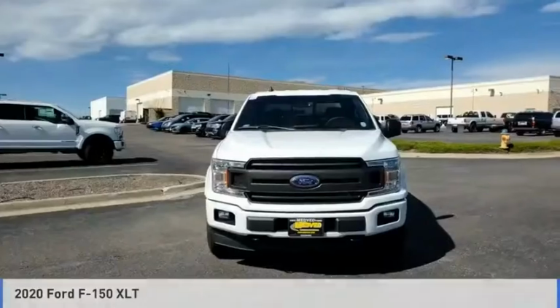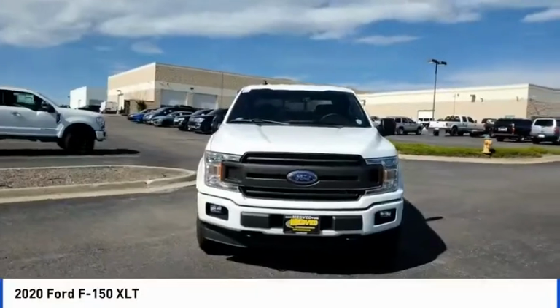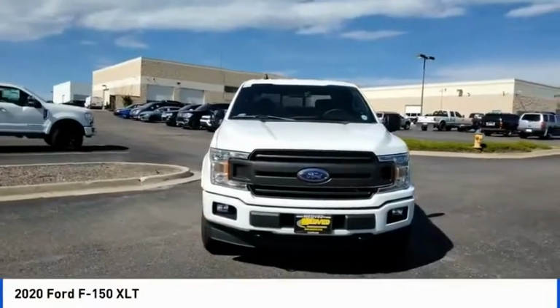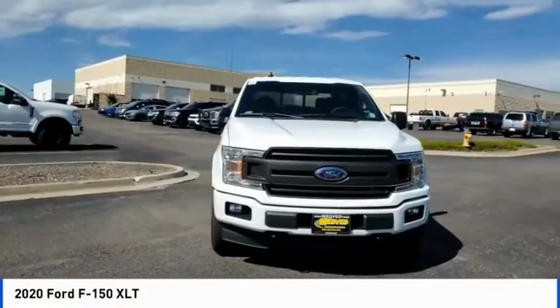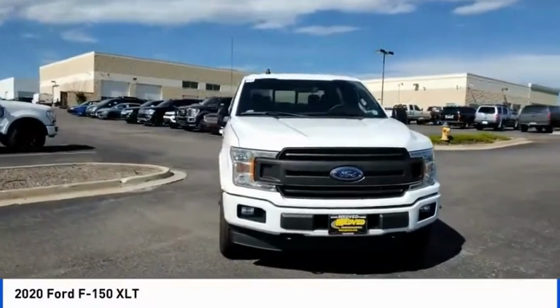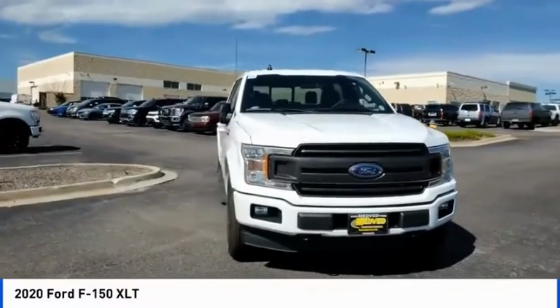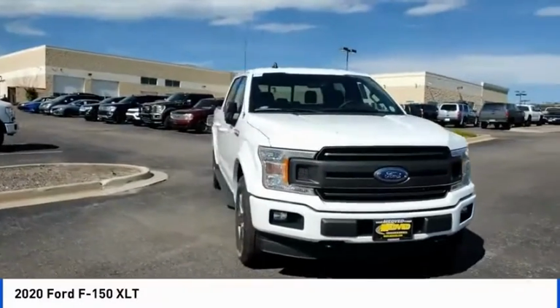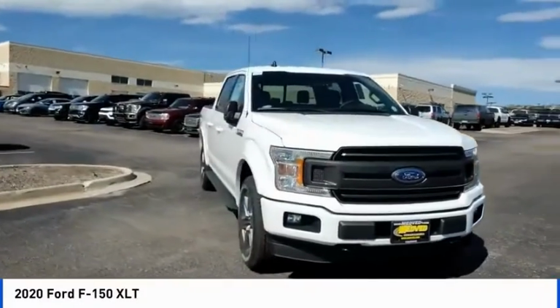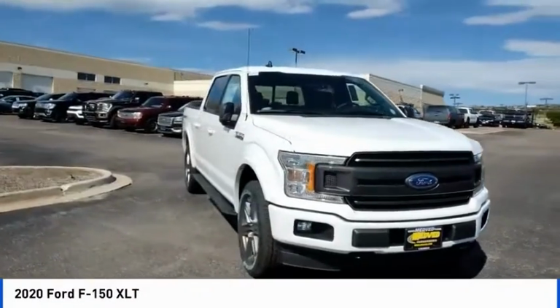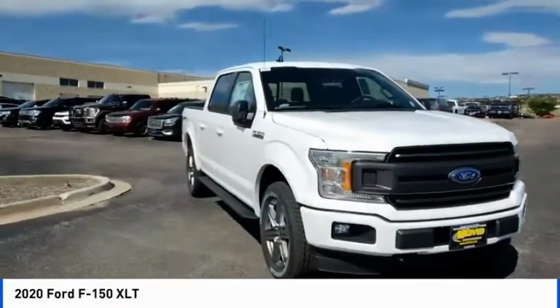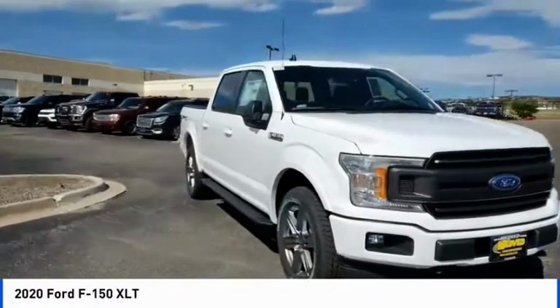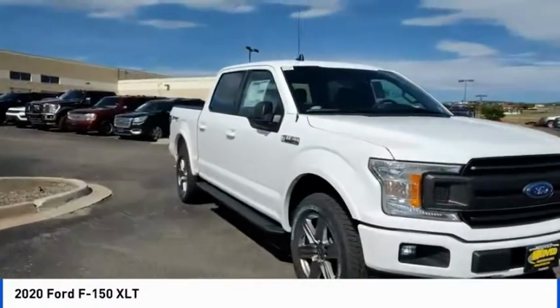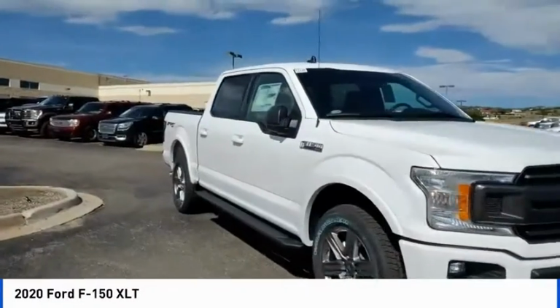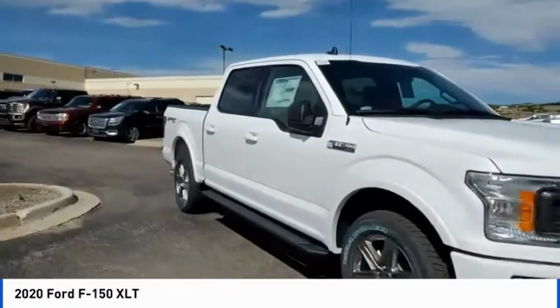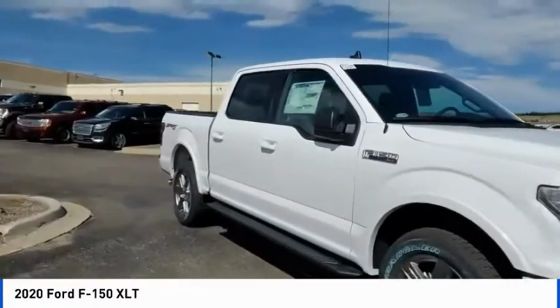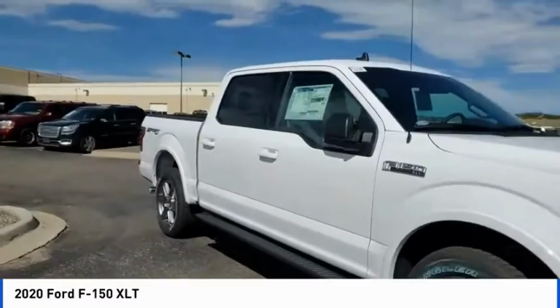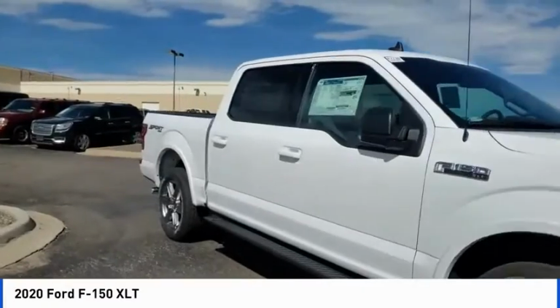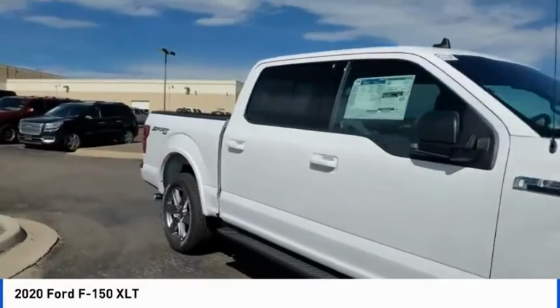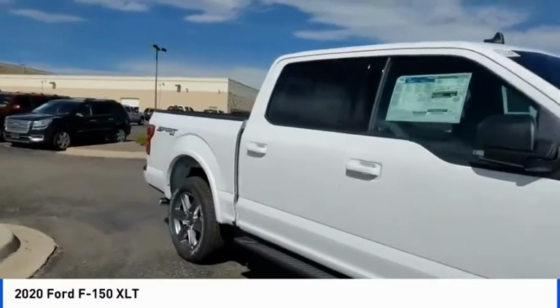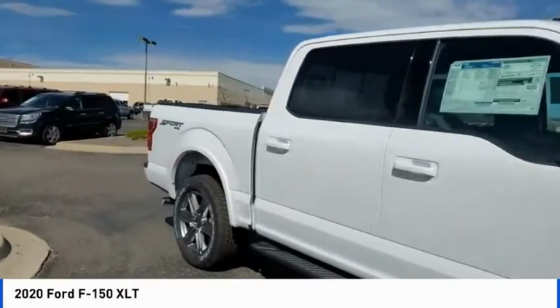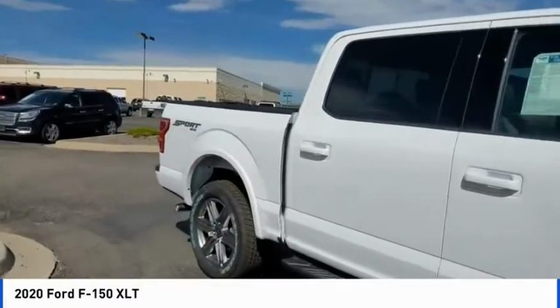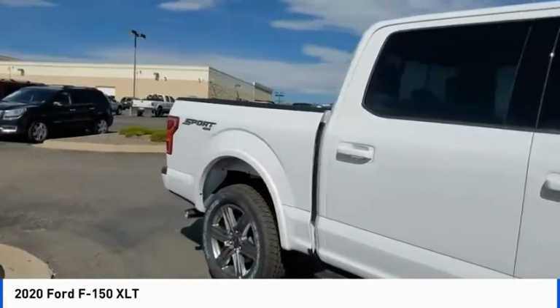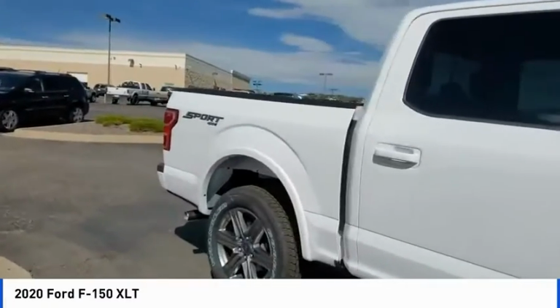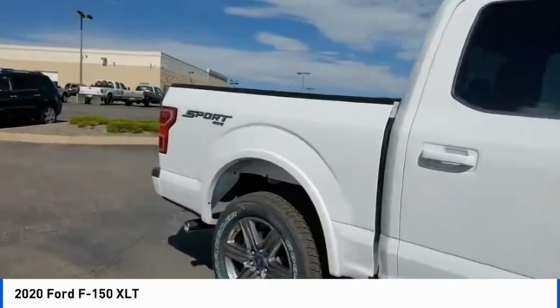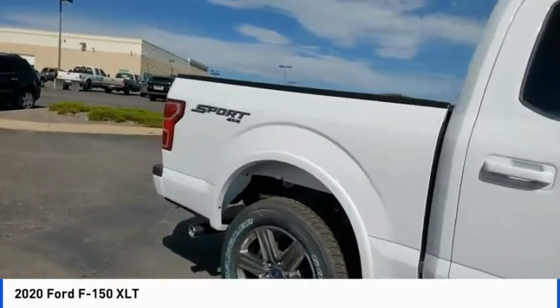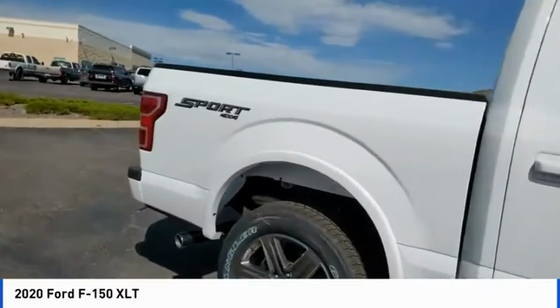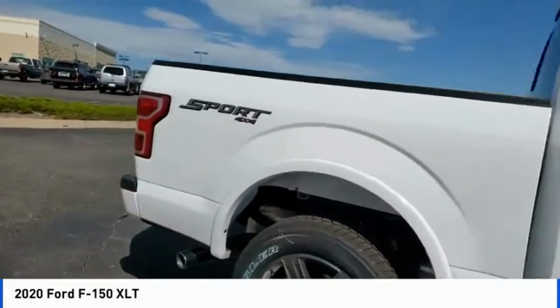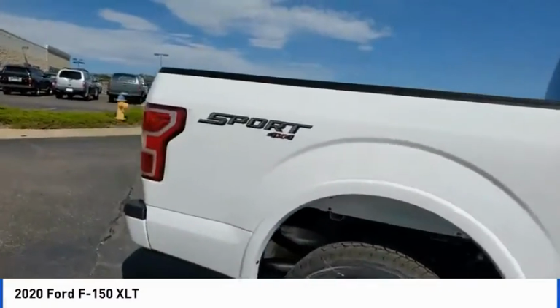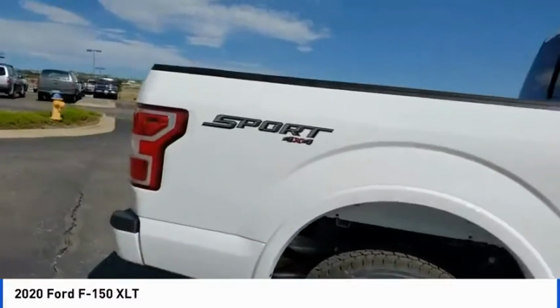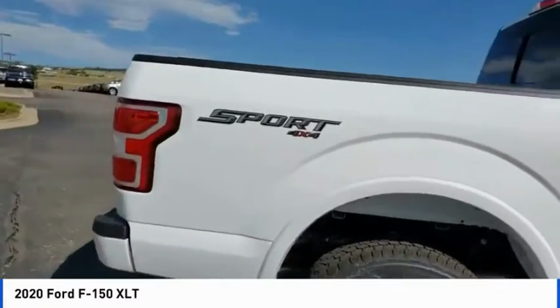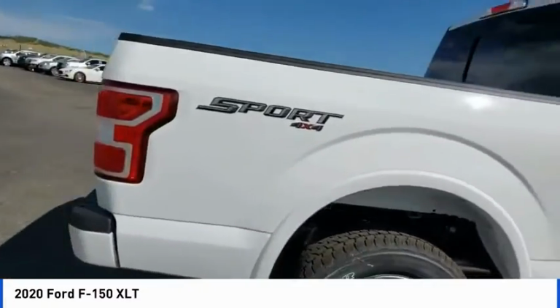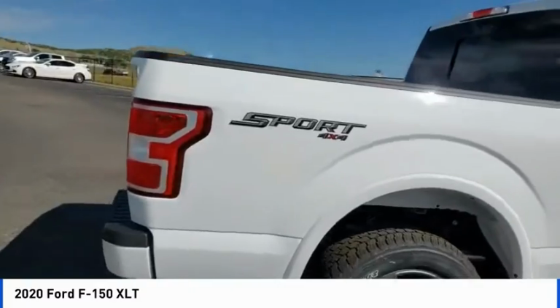We are pleased to show you the 2020 F-150. A Ford F-150 knows how to handle any situation. It's built to follow orders. No whining.